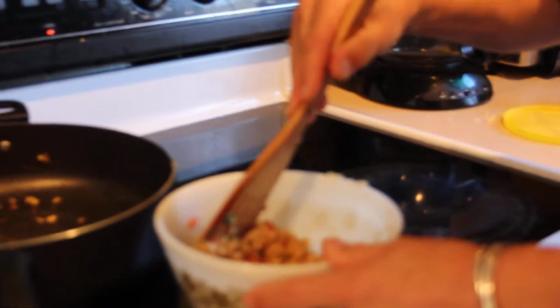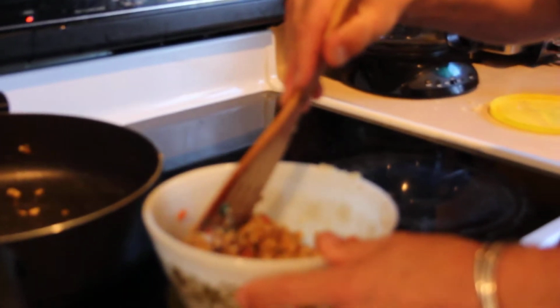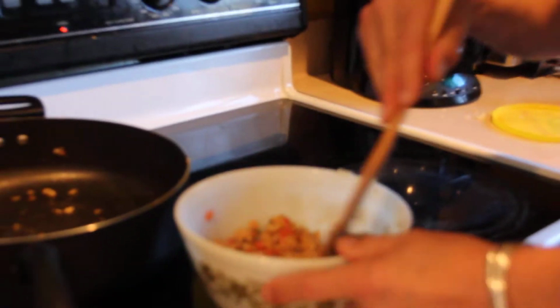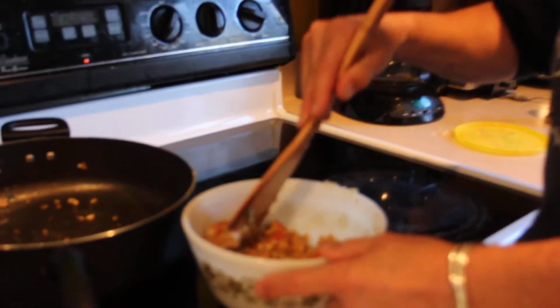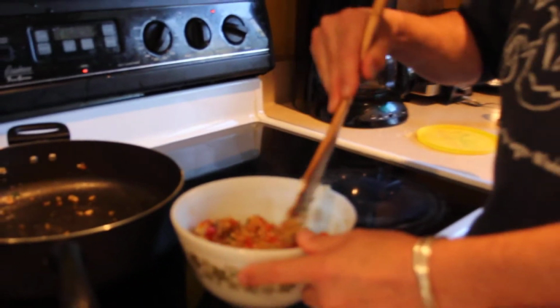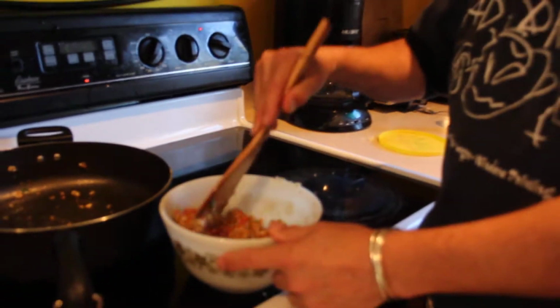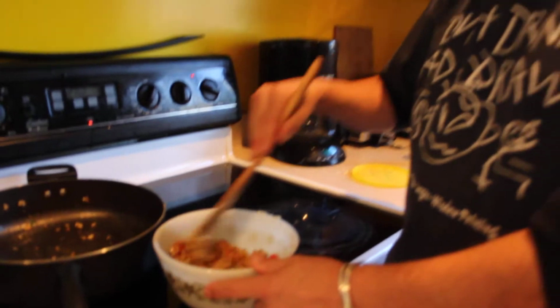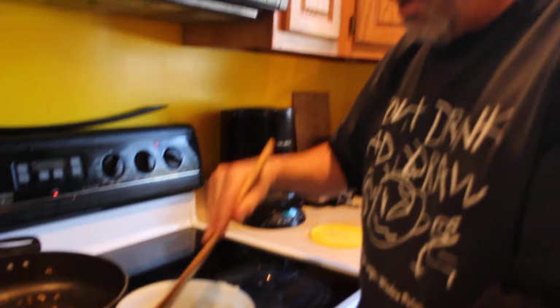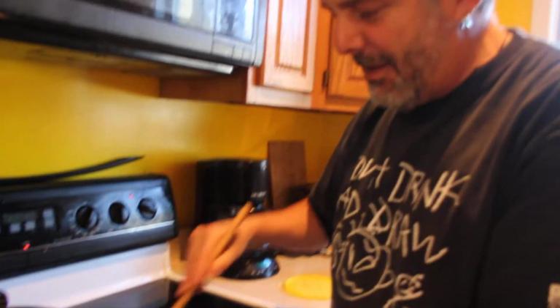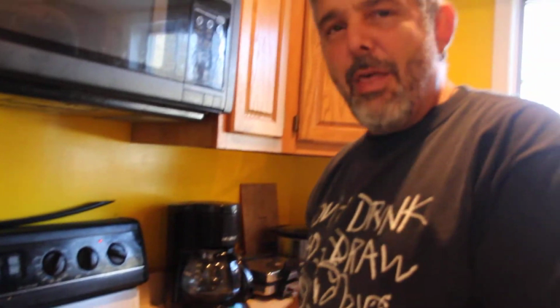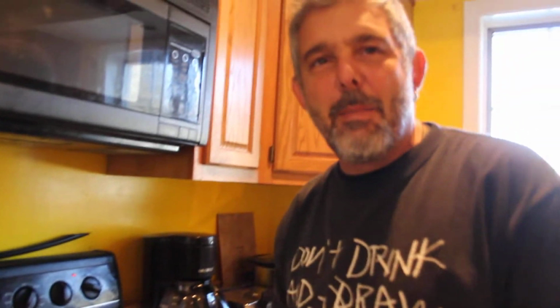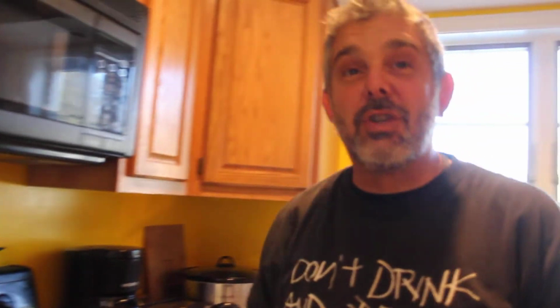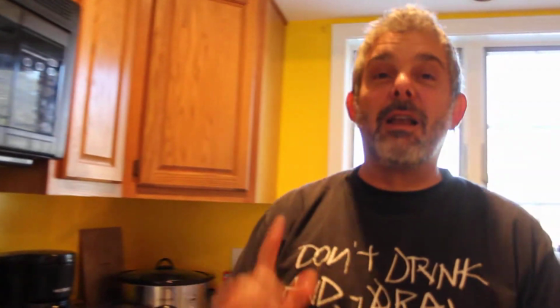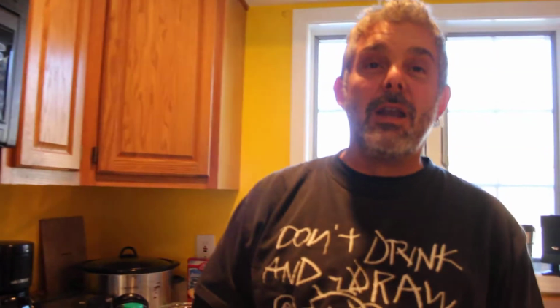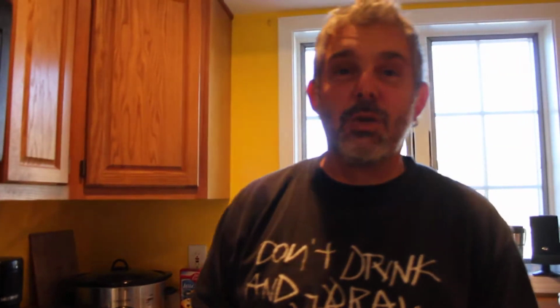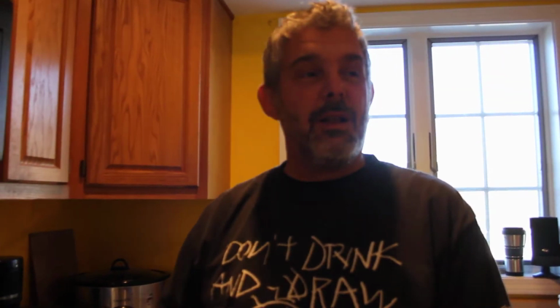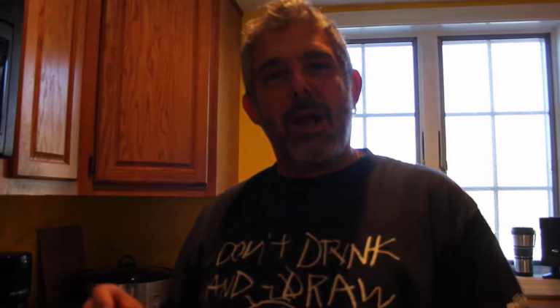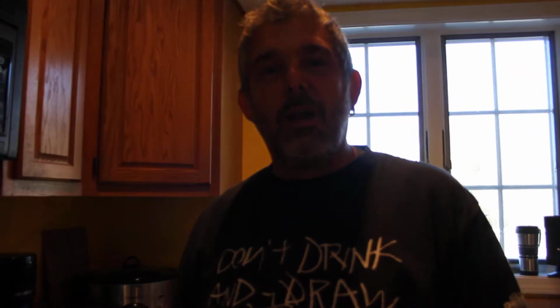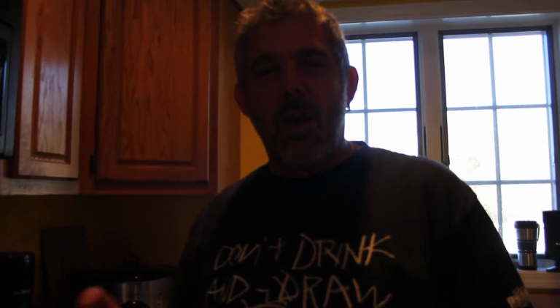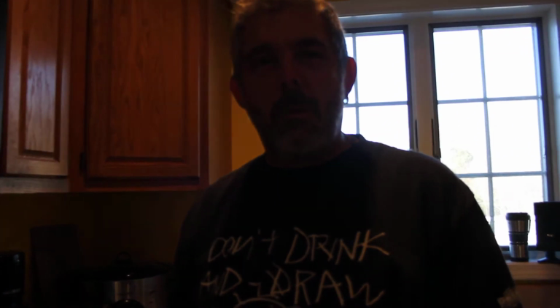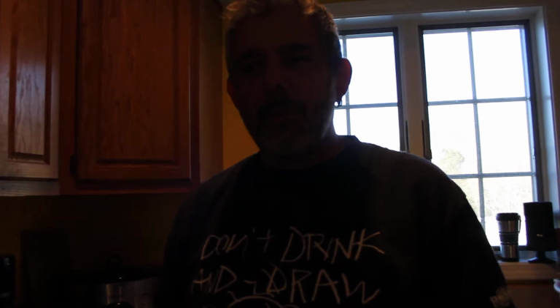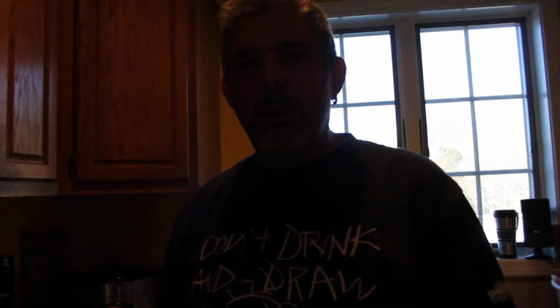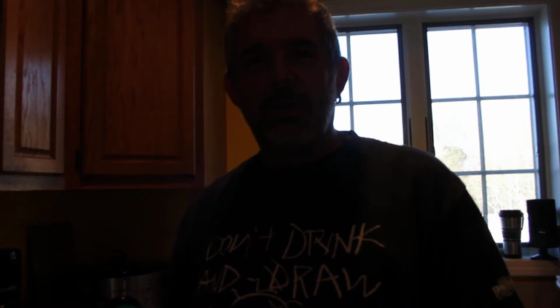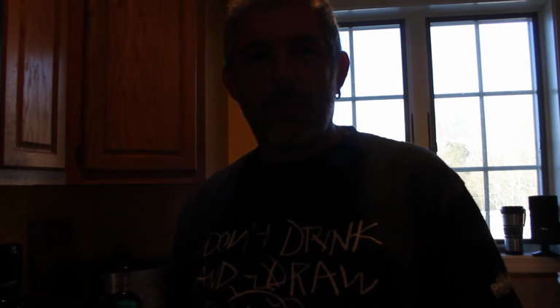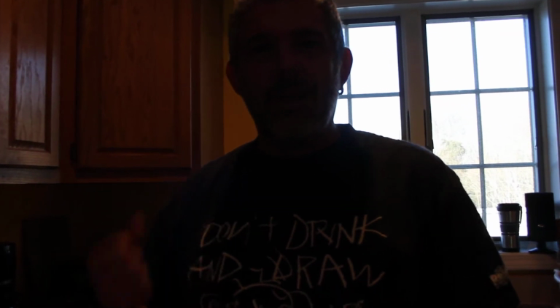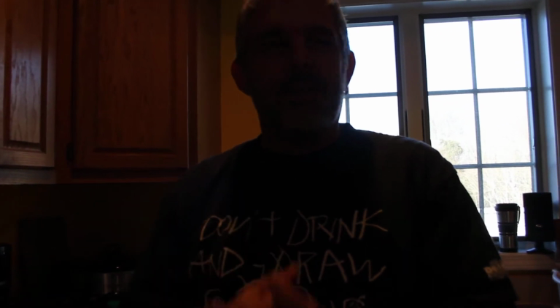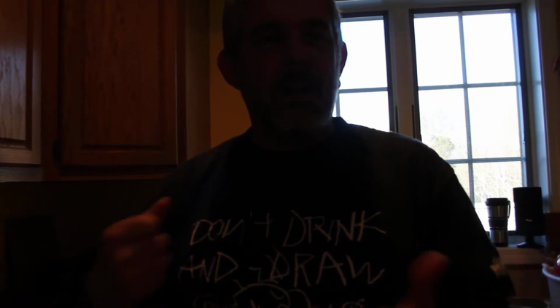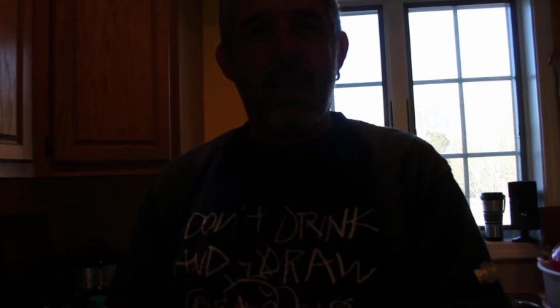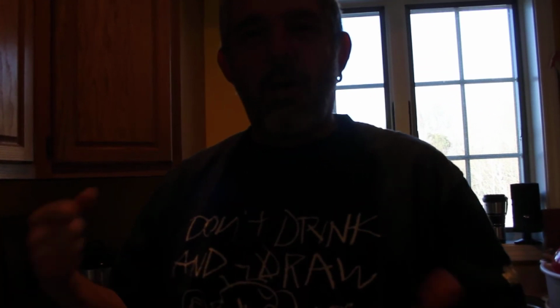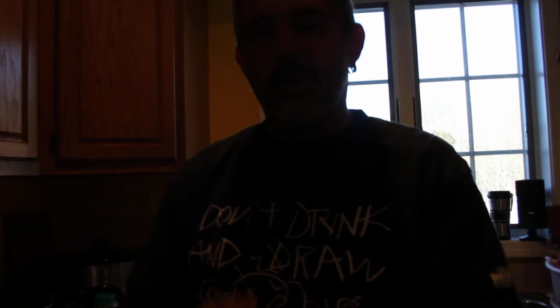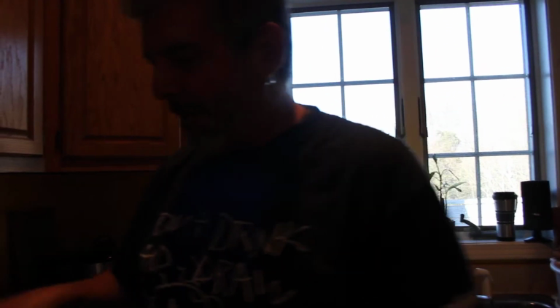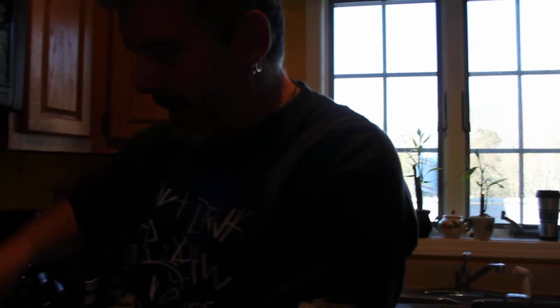I forgot to put regular onions, but then I put my secret ingredient, which was my garlic and herb pita chips that I had Cheyenne crush up in a bag for me.